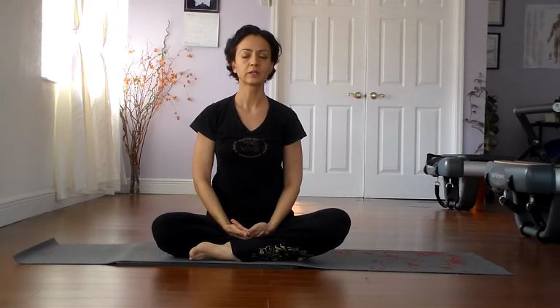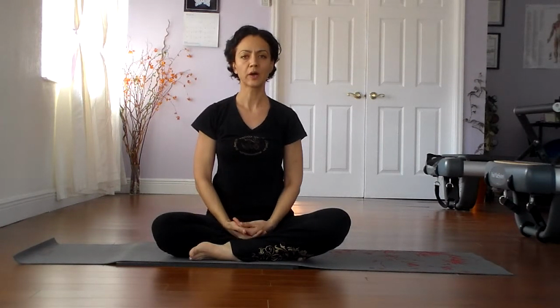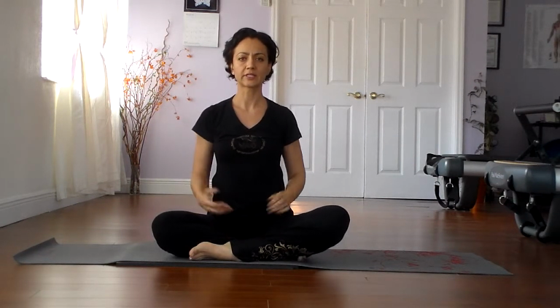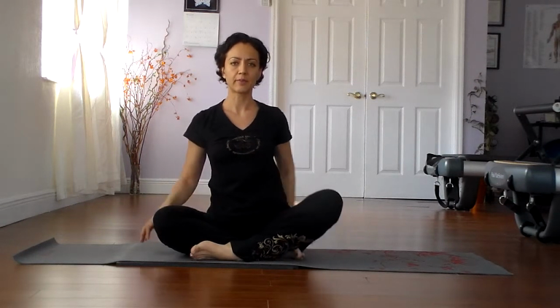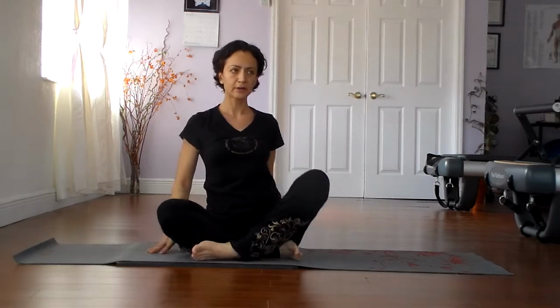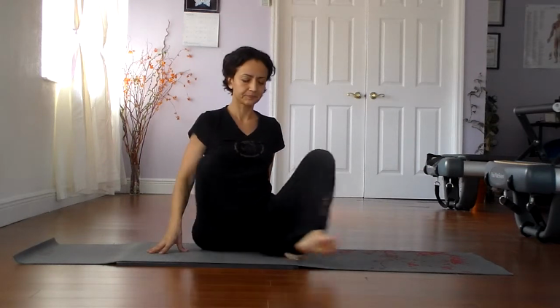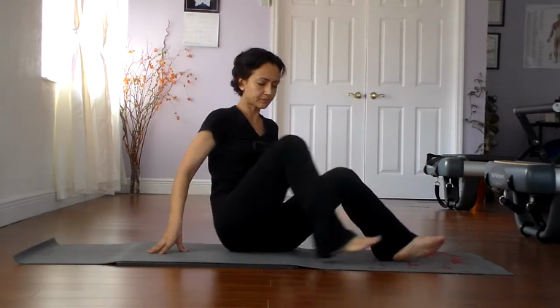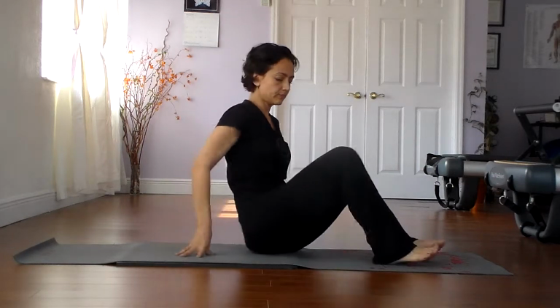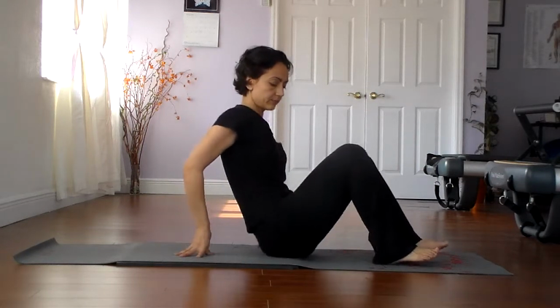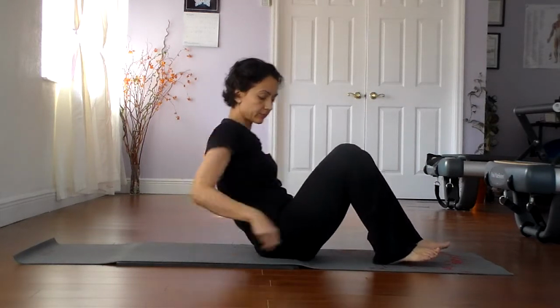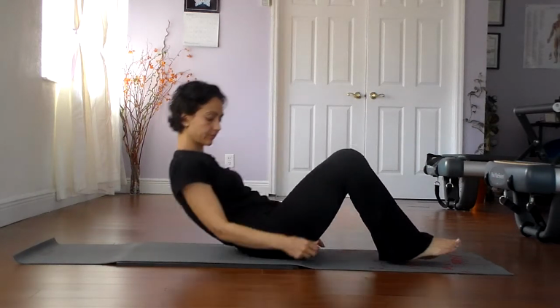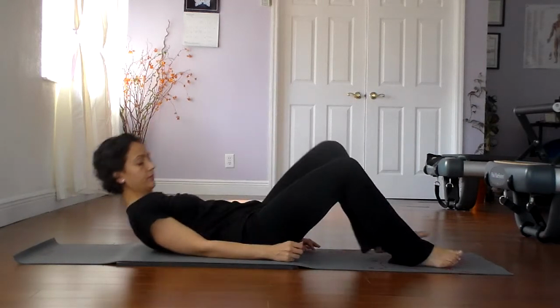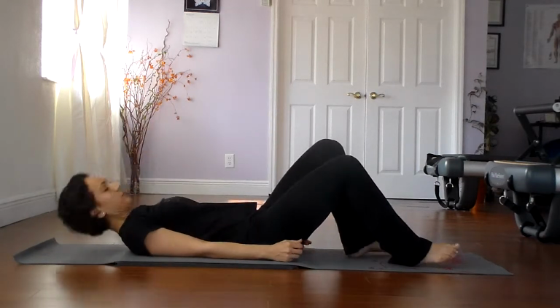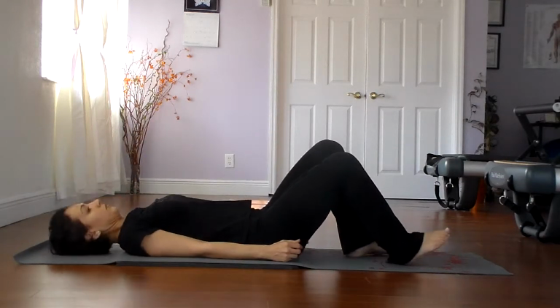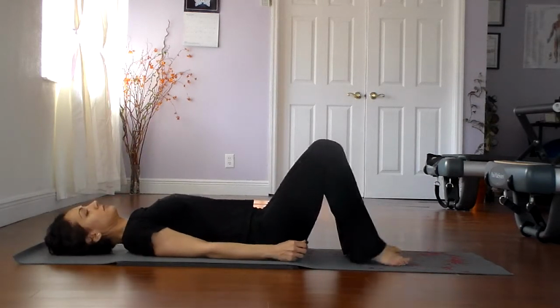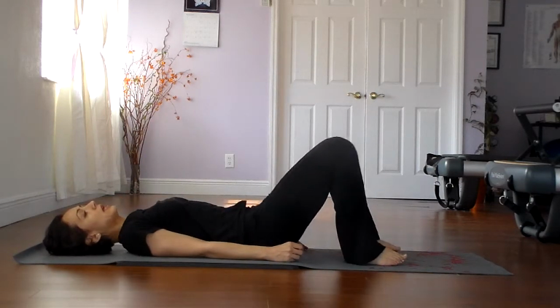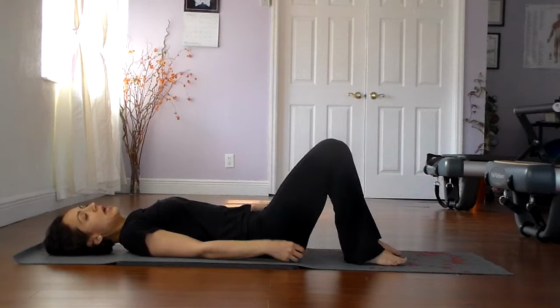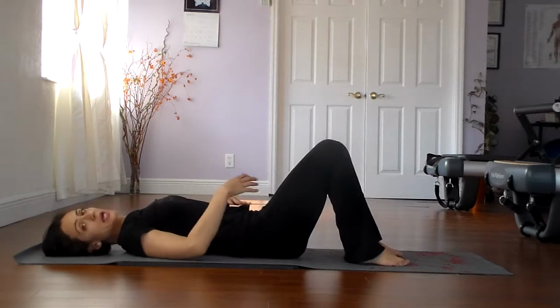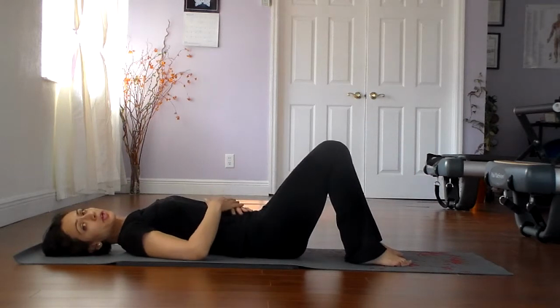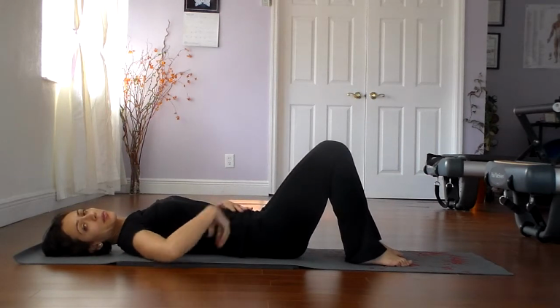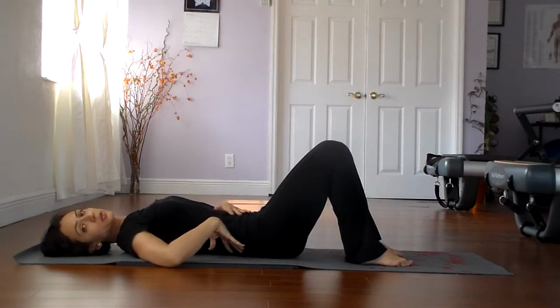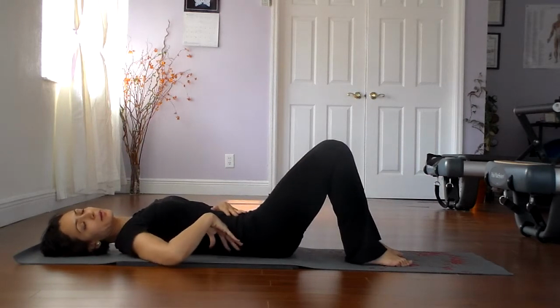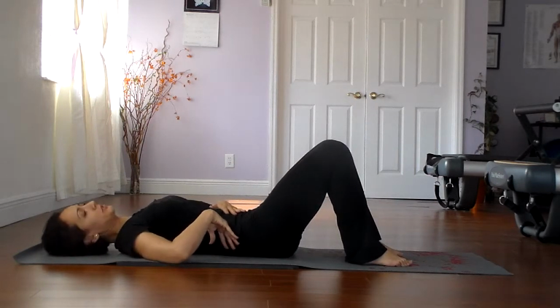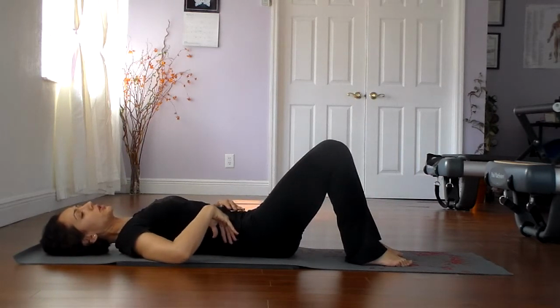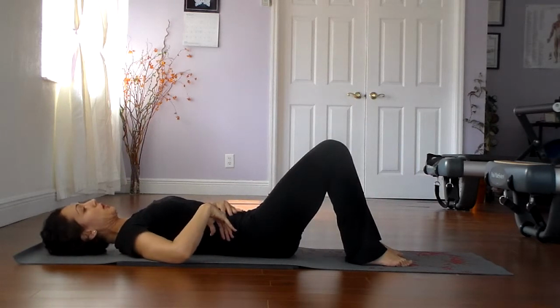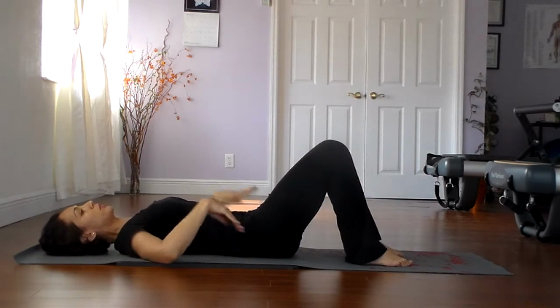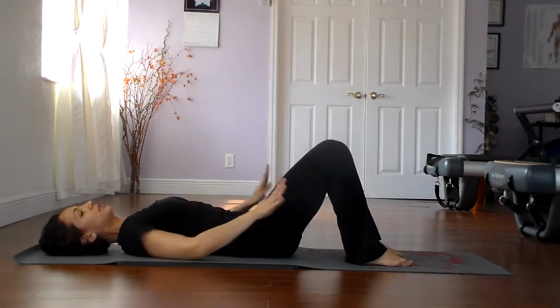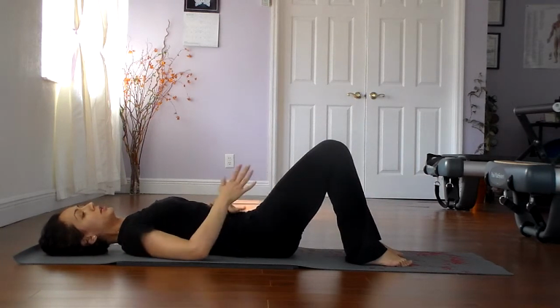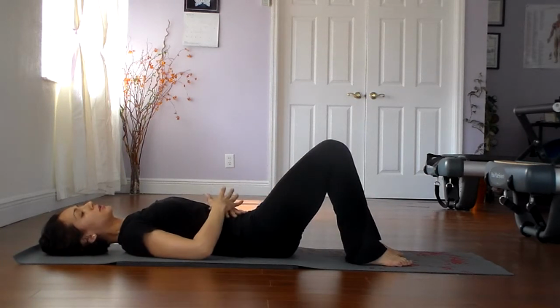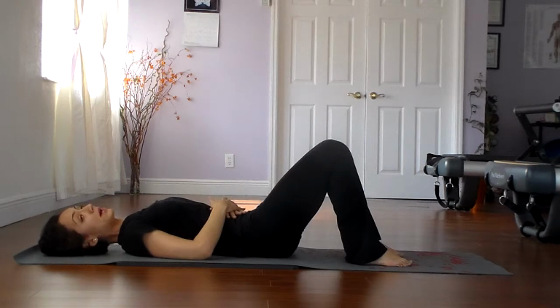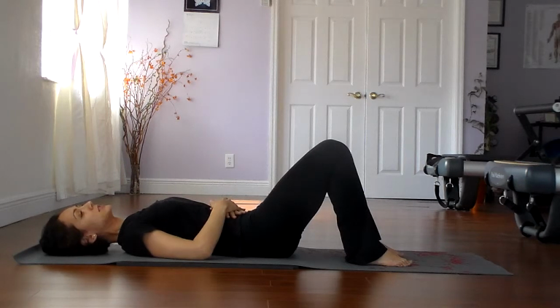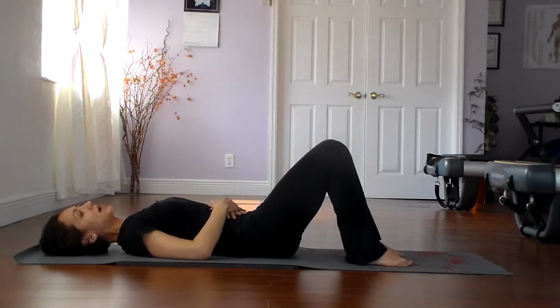Let's go ahead and lie down on the back. Bring your lower back into a flat back position. Go ahead into a pelvic tilt so that the back is nice and flat.